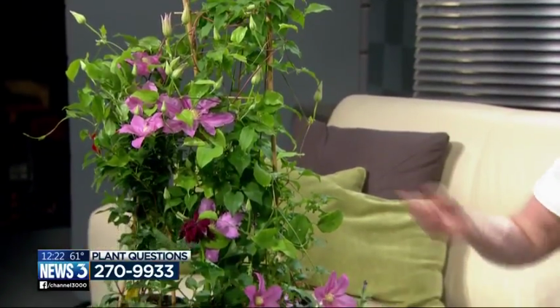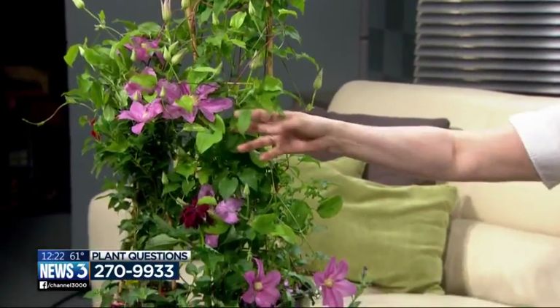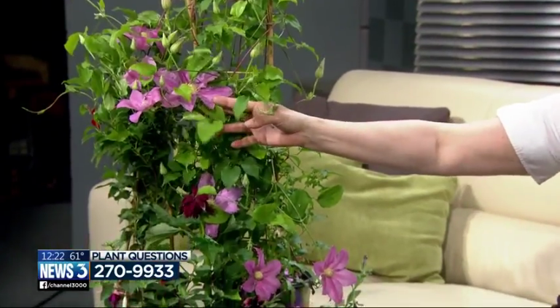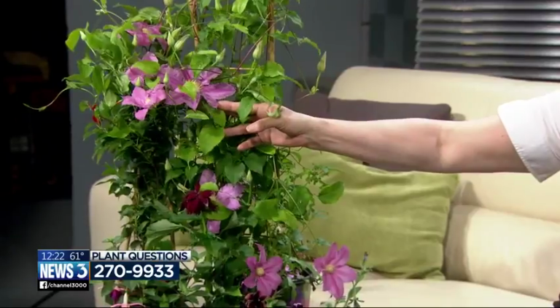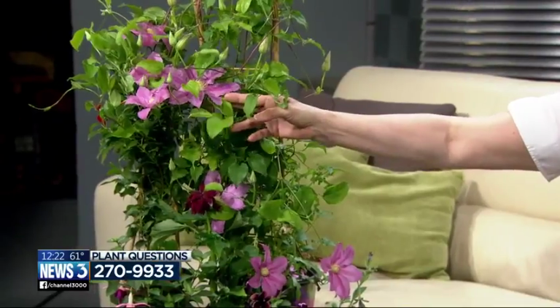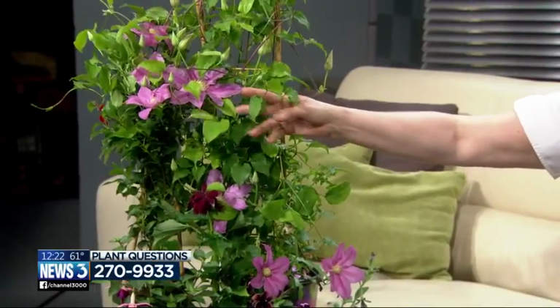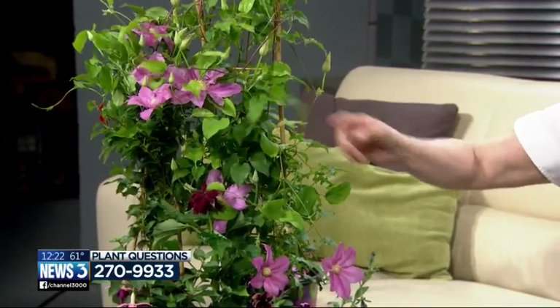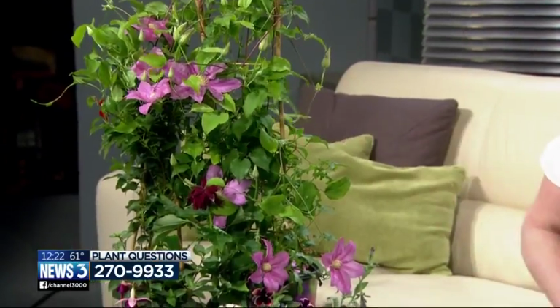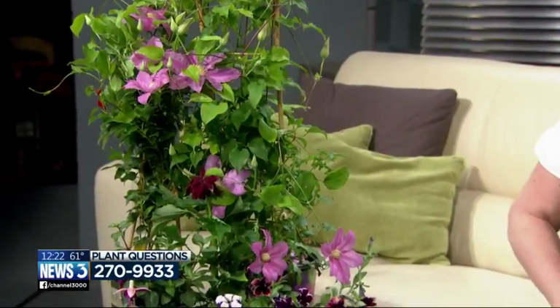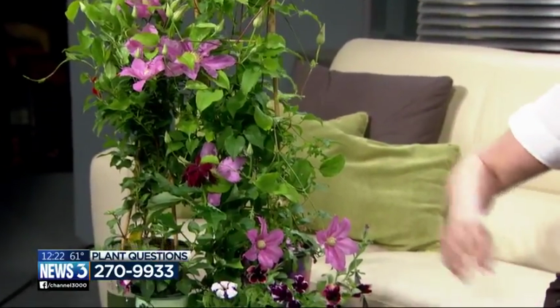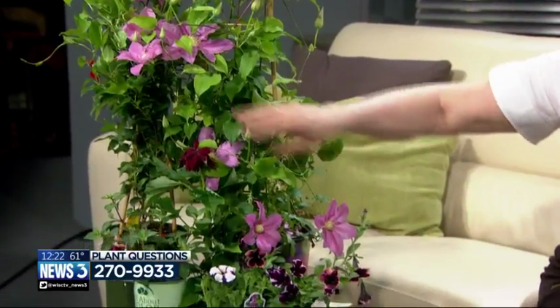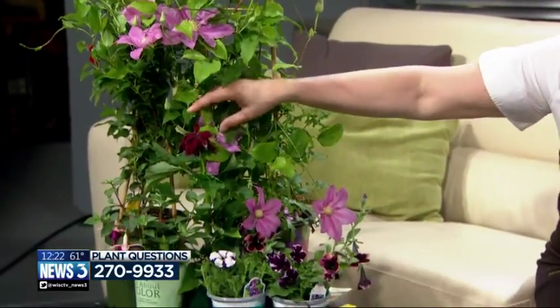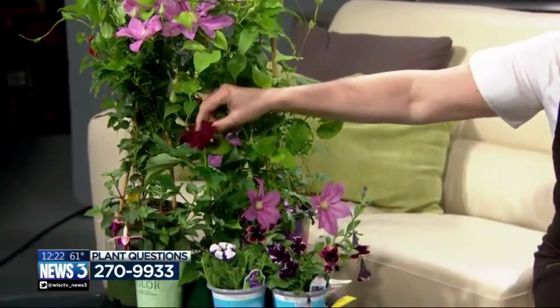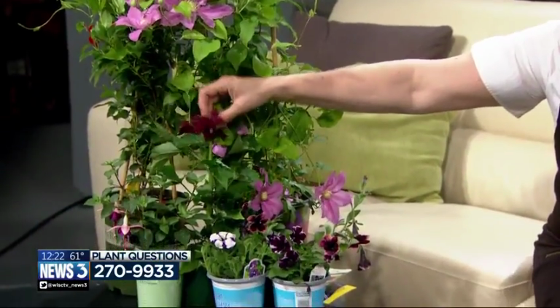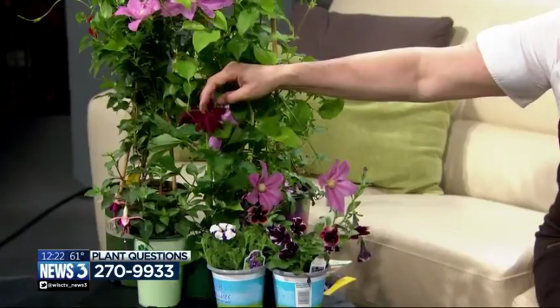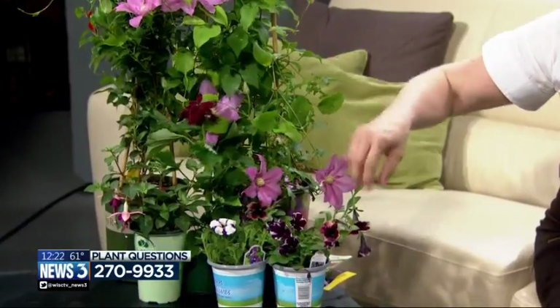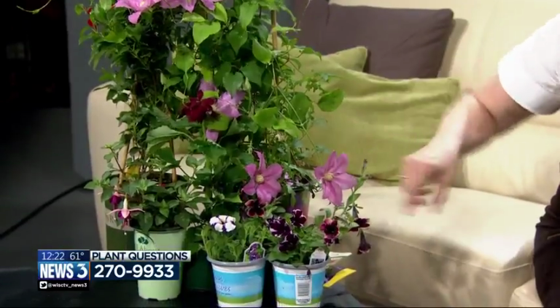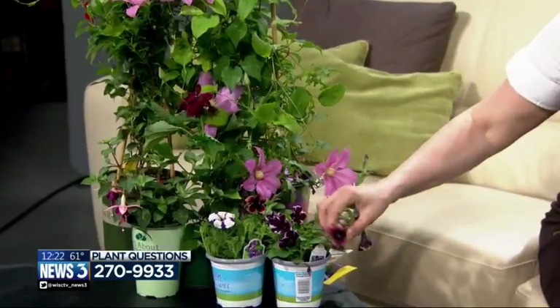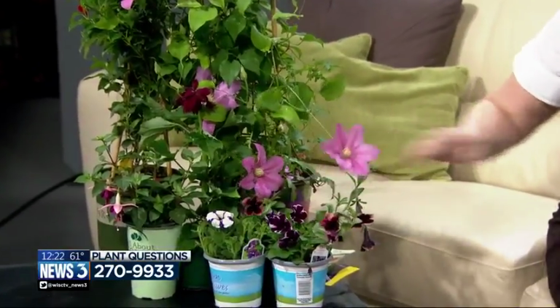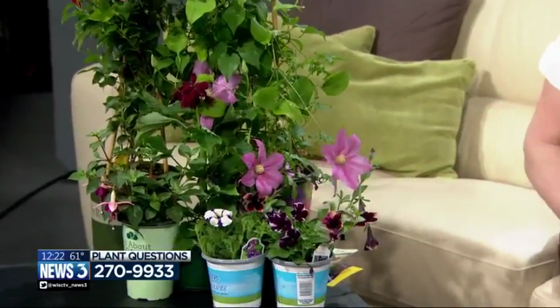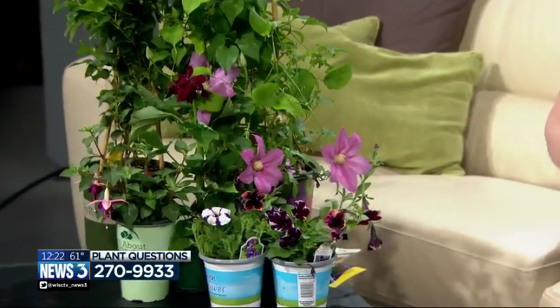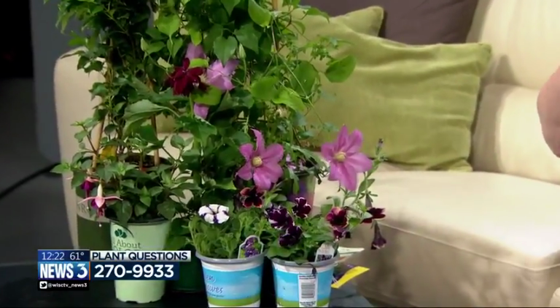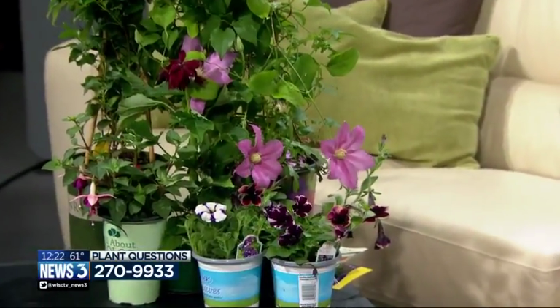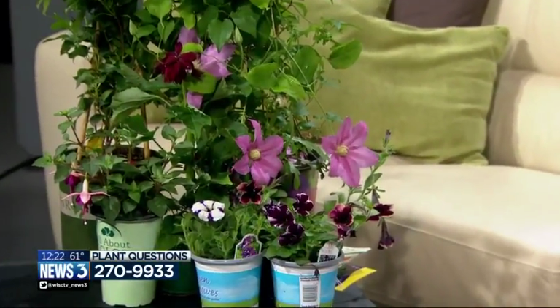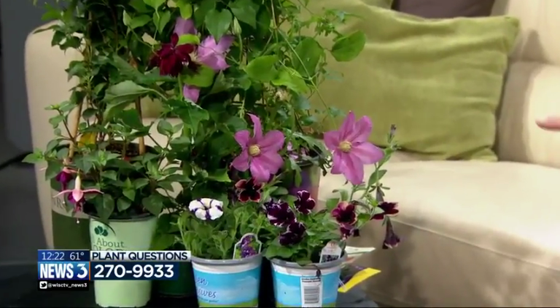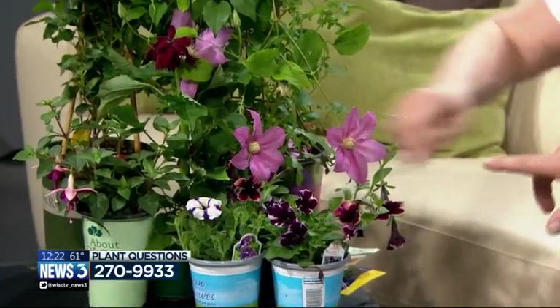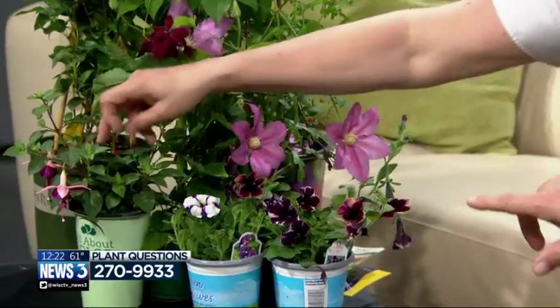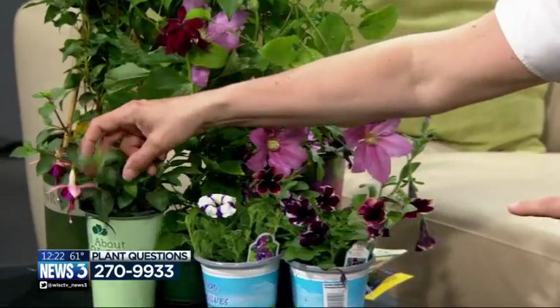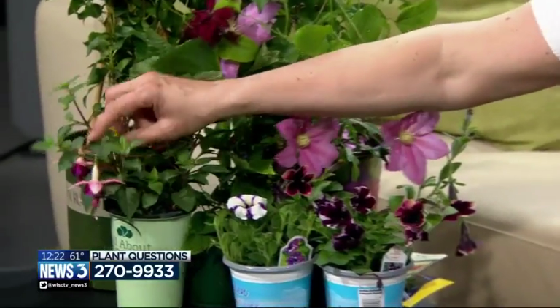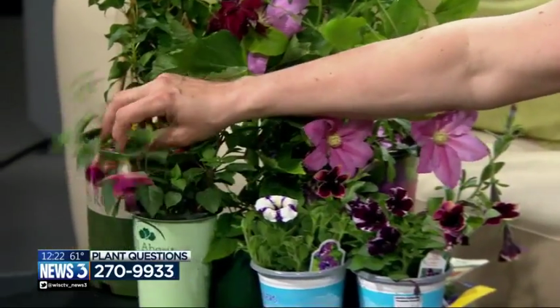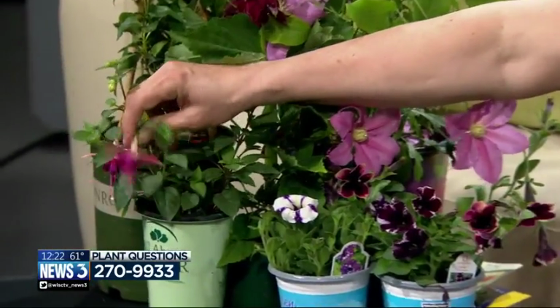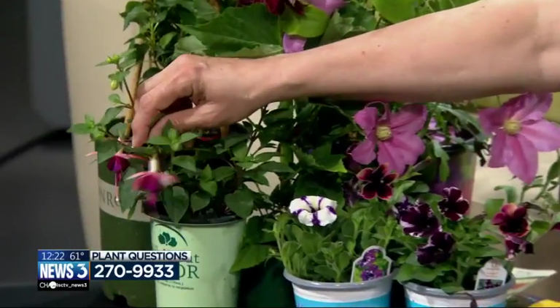We've got a beautiful clematis called Abilene, some mandevilla, some salvia for hummingbirds, lots of really cool petunias — there's just tons of stuff. Those hanging ones? This is a fuchsia. I think they look like a little ballerina dance.